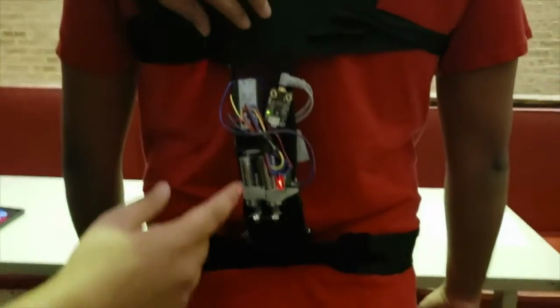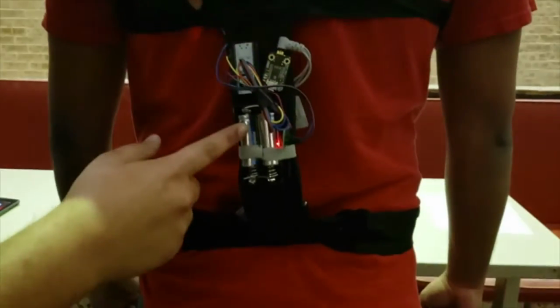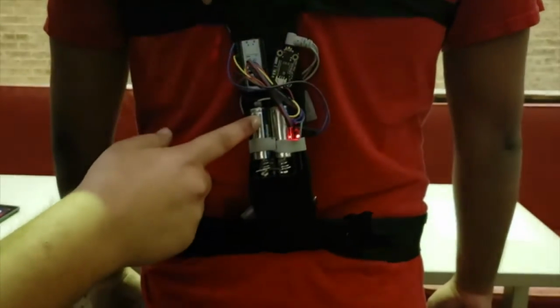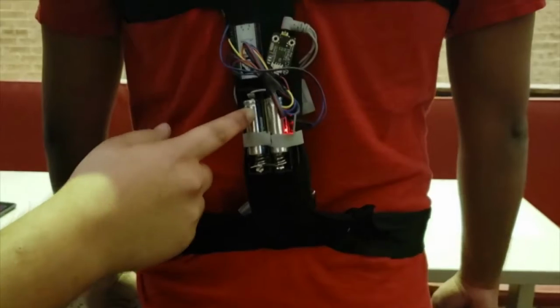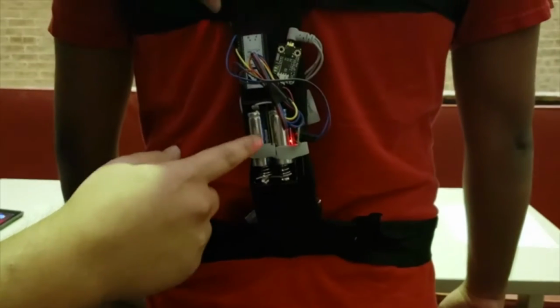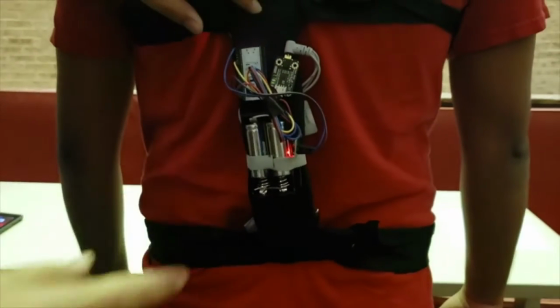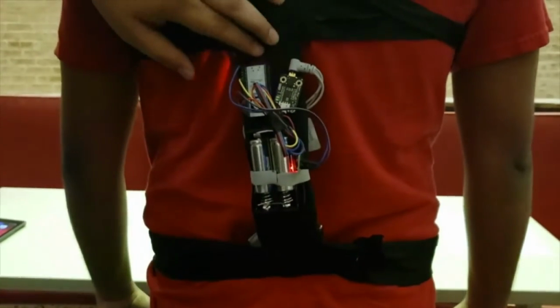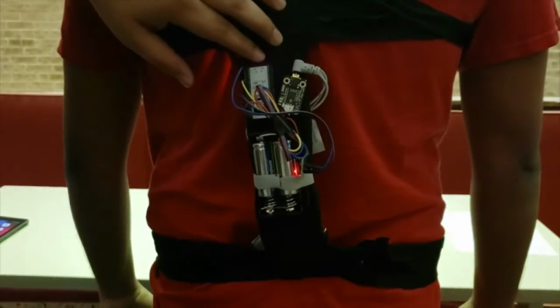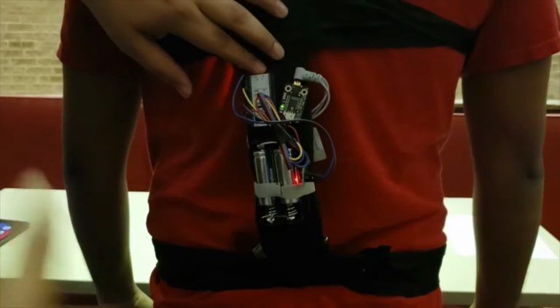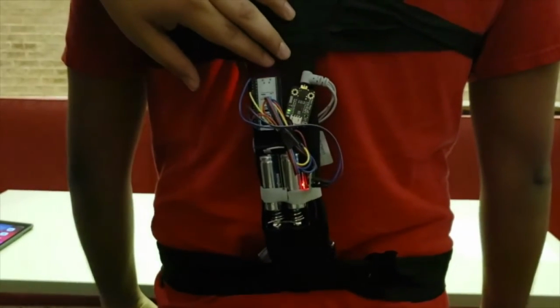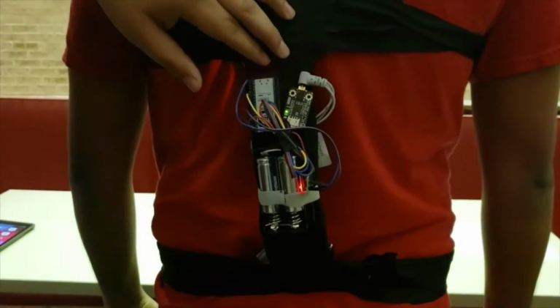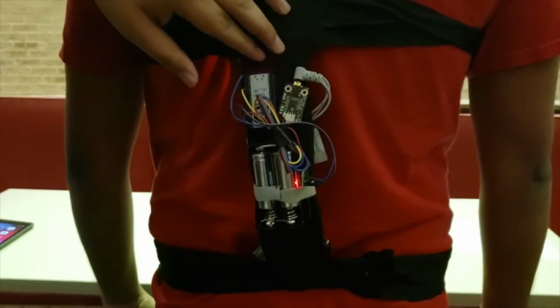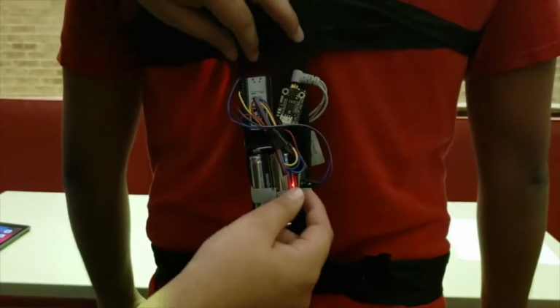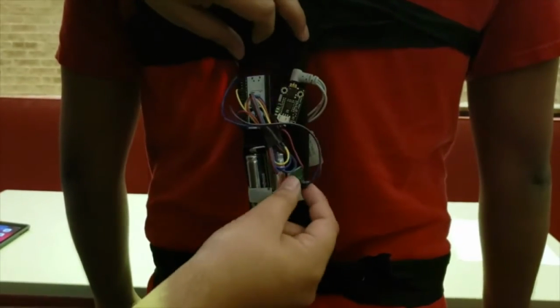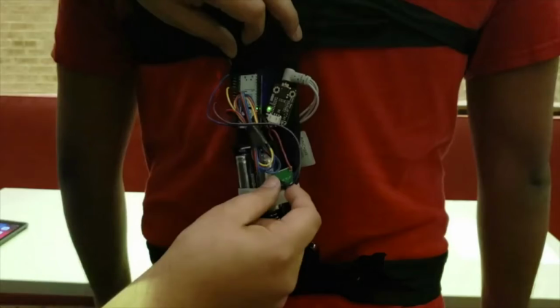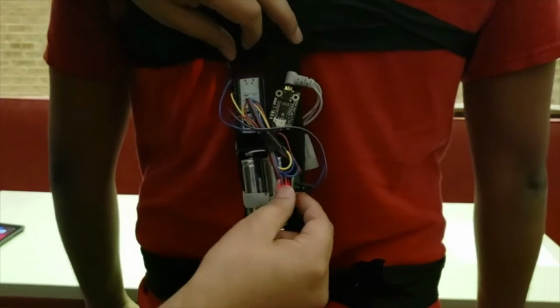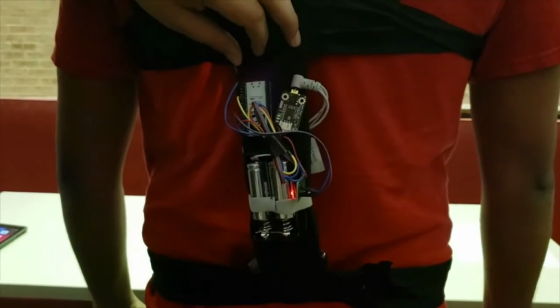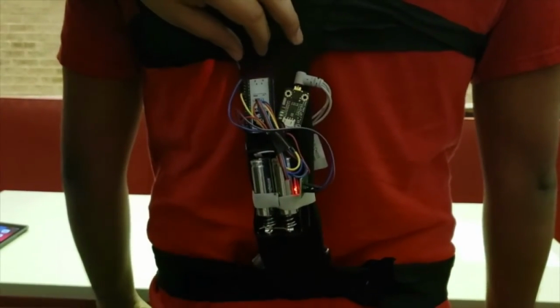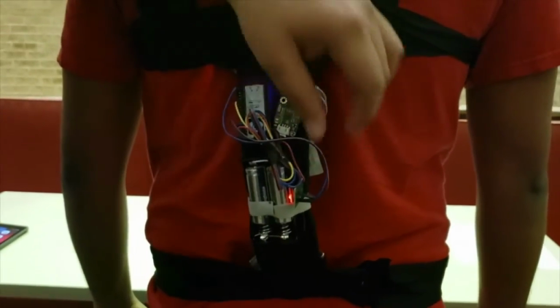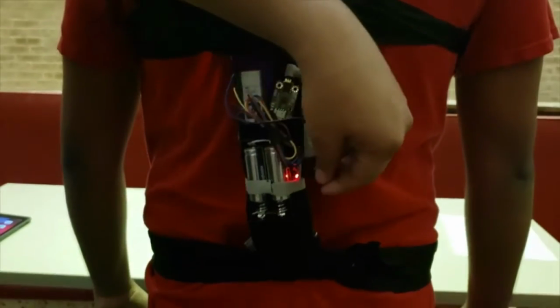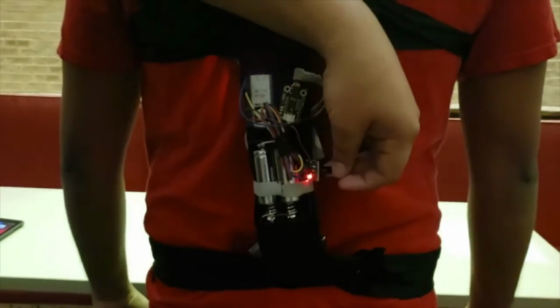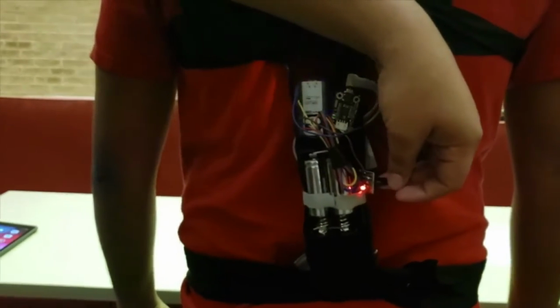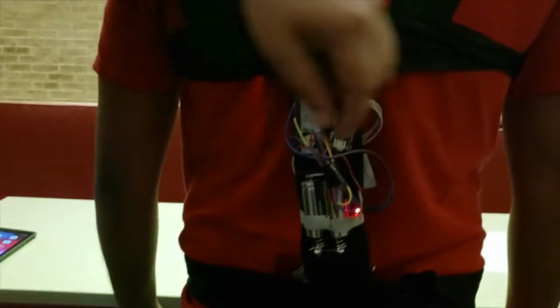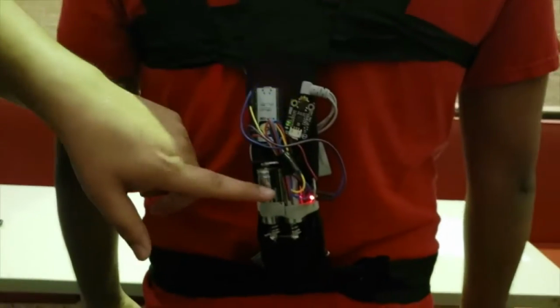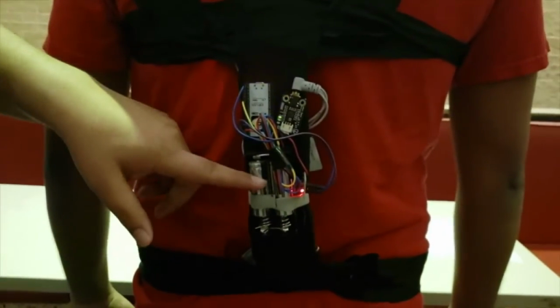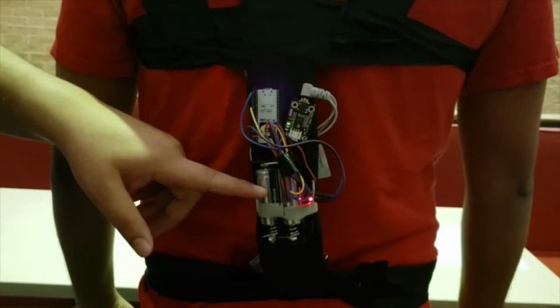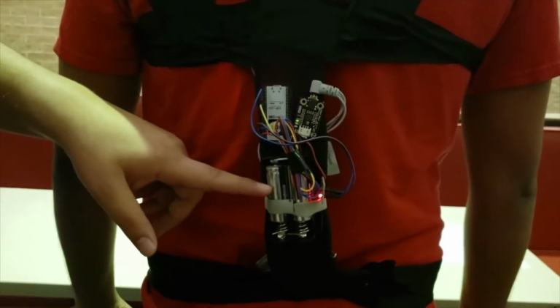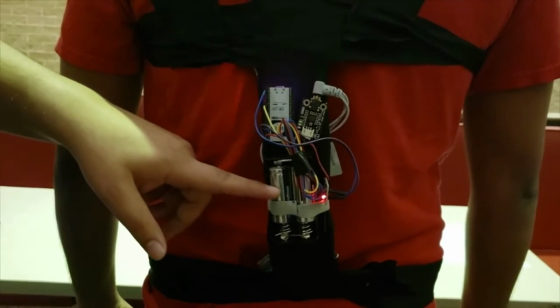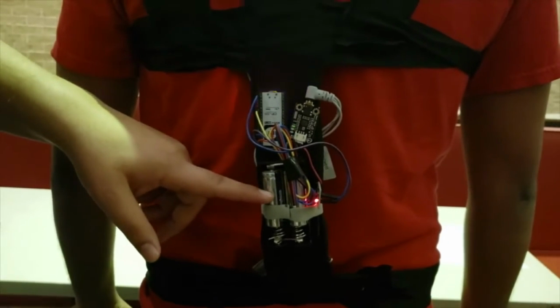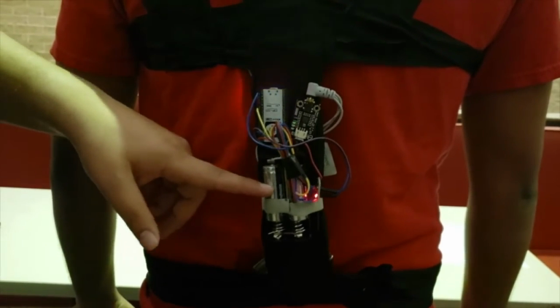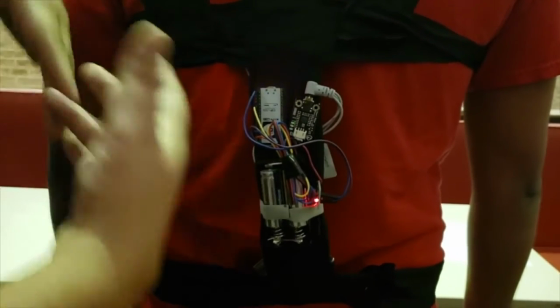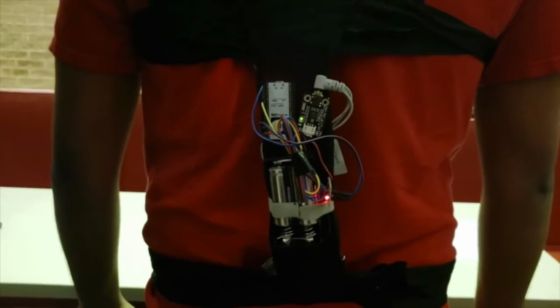Here you can see our battery pack. It is two 1,000 milliamp-hour lithium iron phosphate batteries. Here you can see our boost converter, which converts the battery from 3.3 volts to 5 volts and powers the entire system.